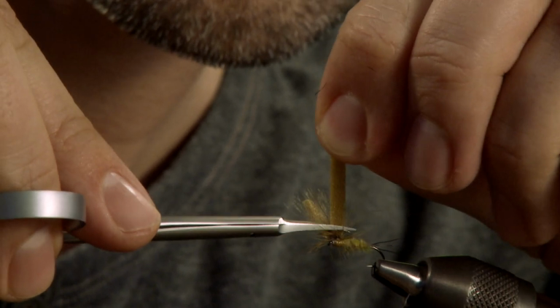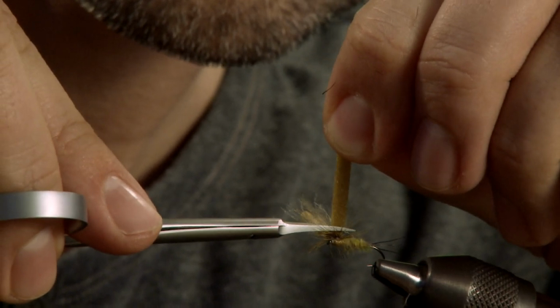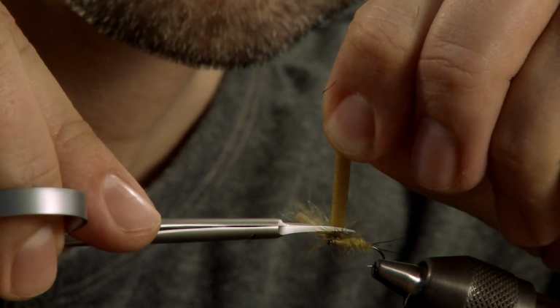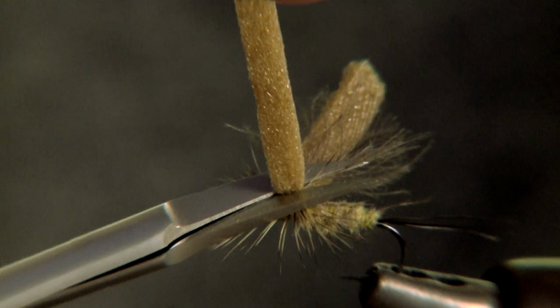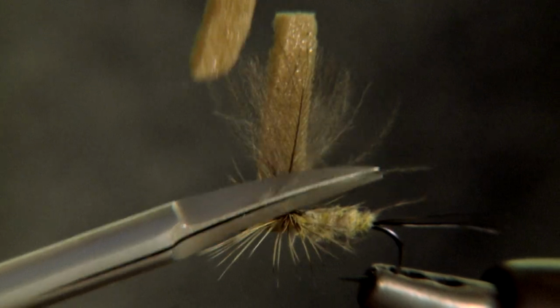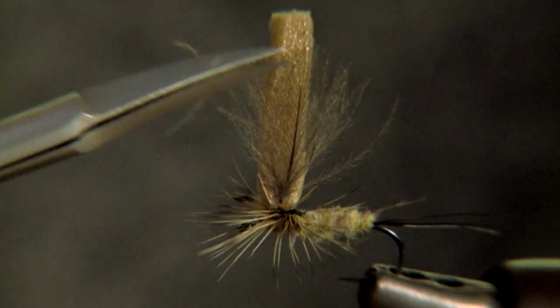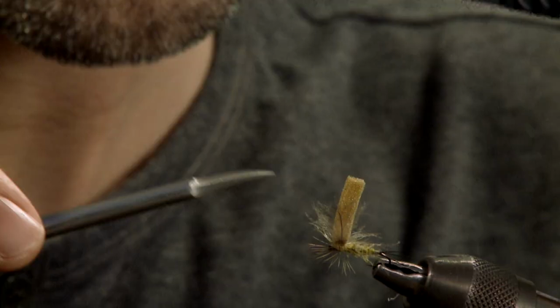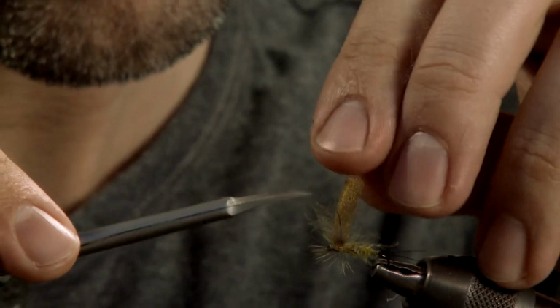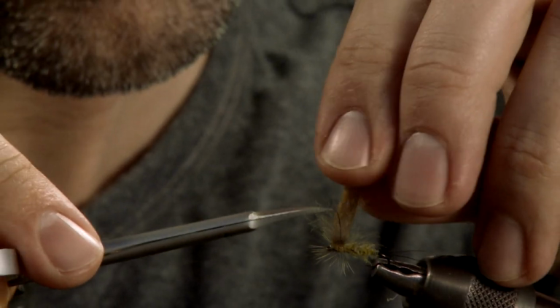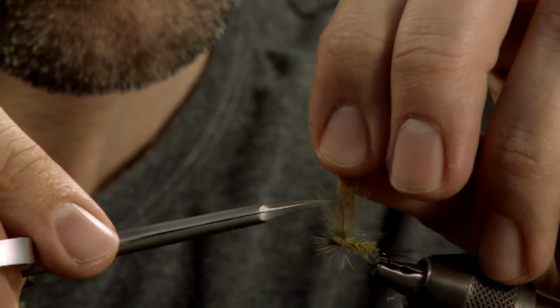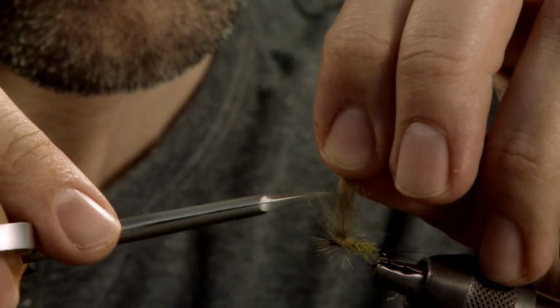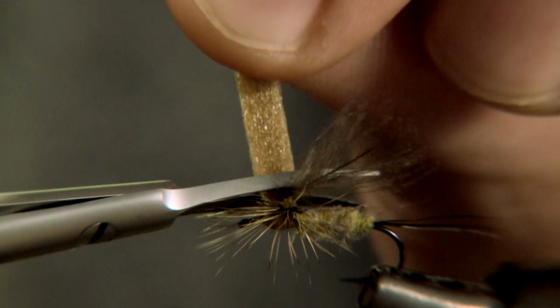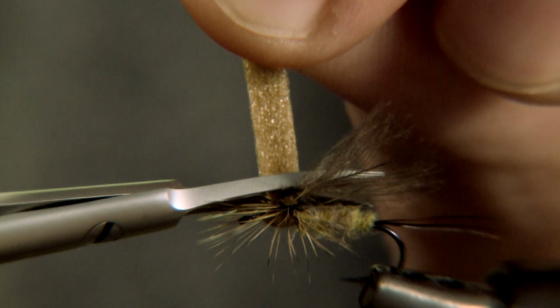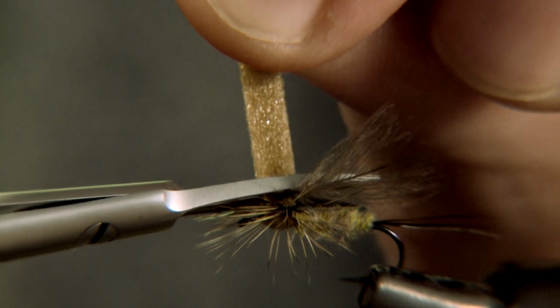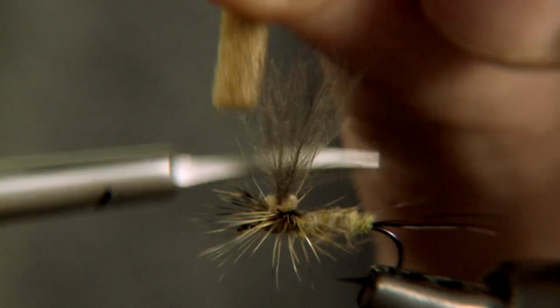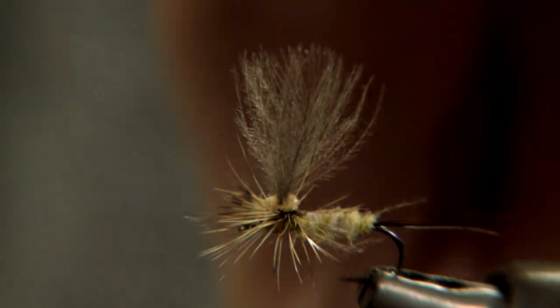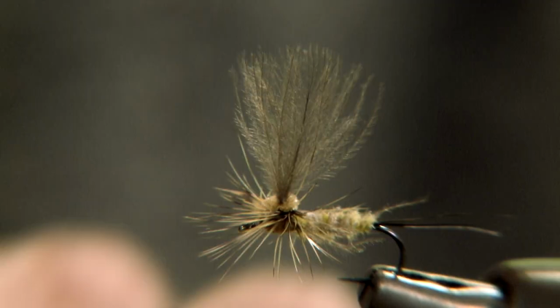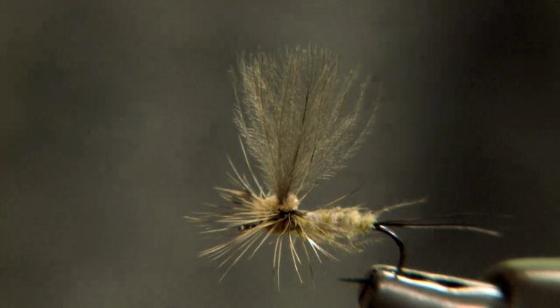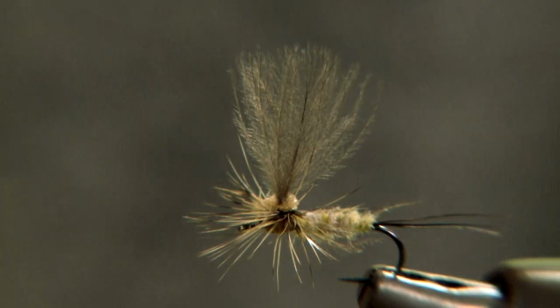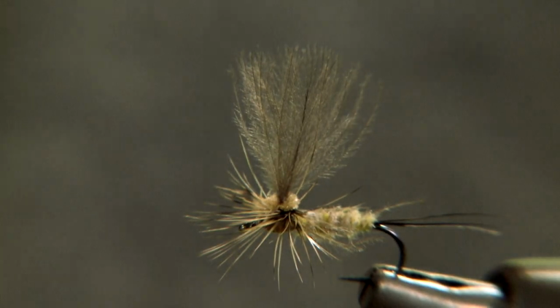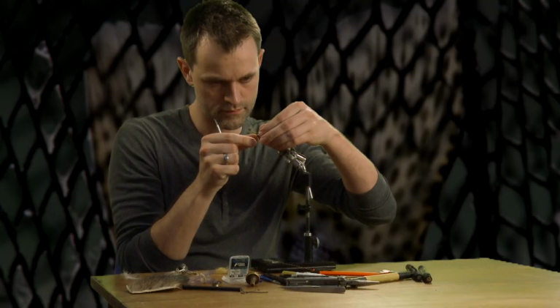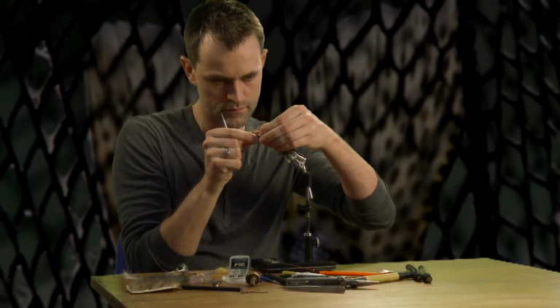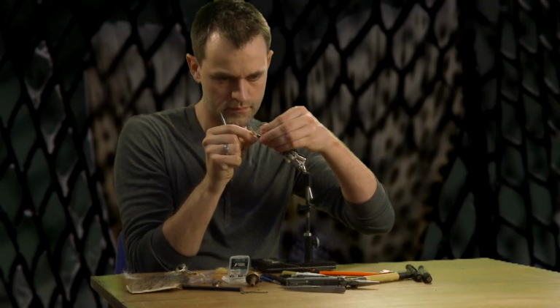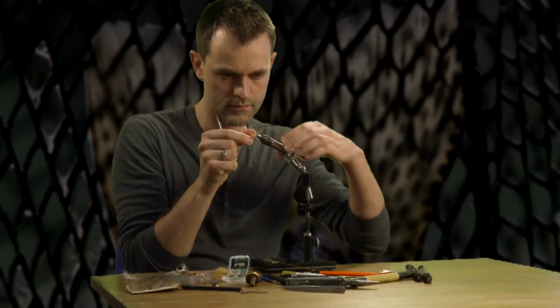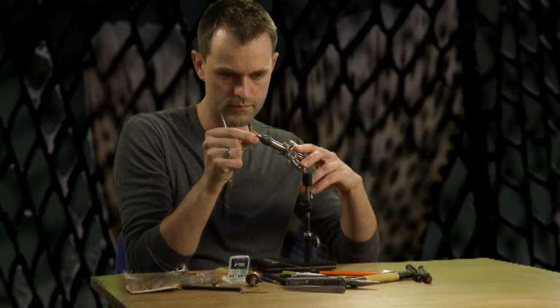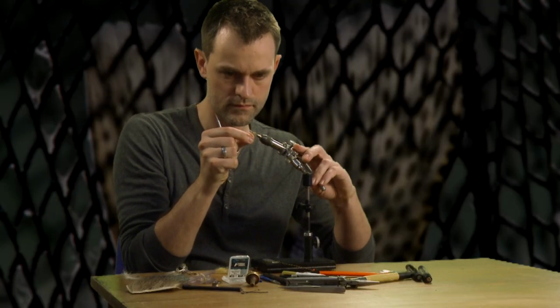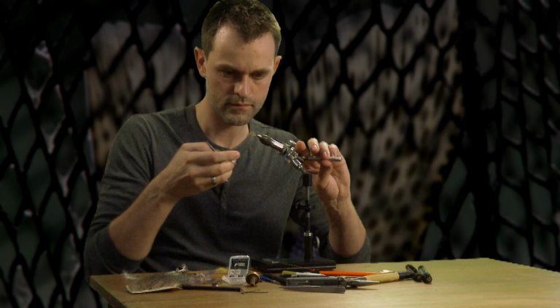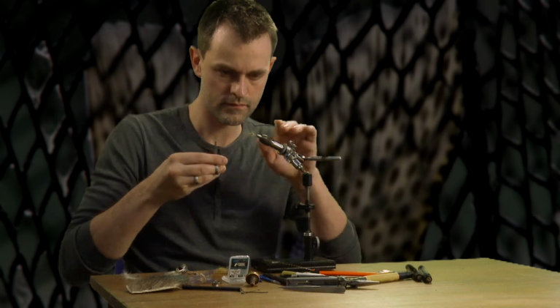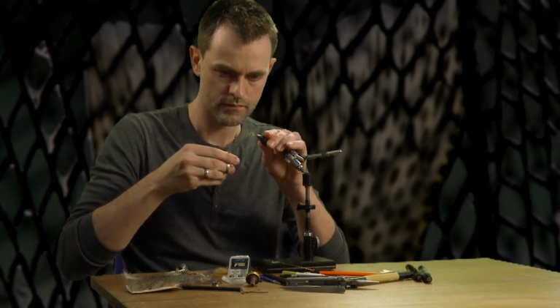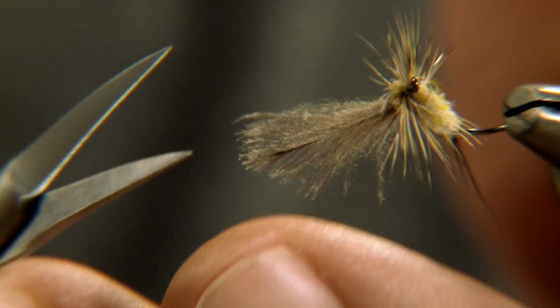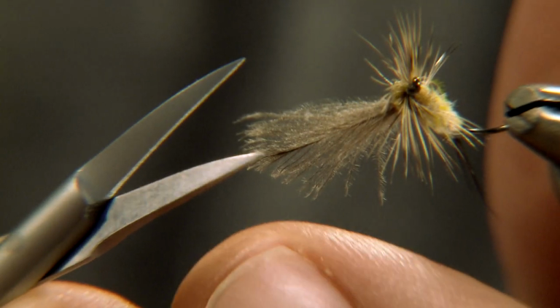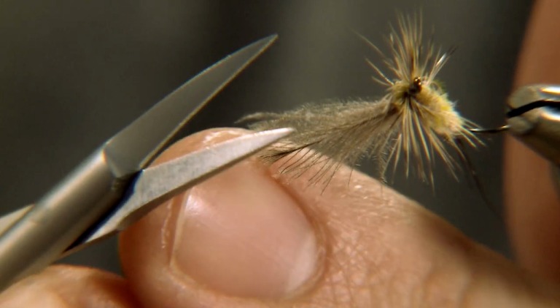The result is a fly with a sparse hackle and great flotation. If you prefer, you can cut the CDC wing into the profile of a natural Mayfly.